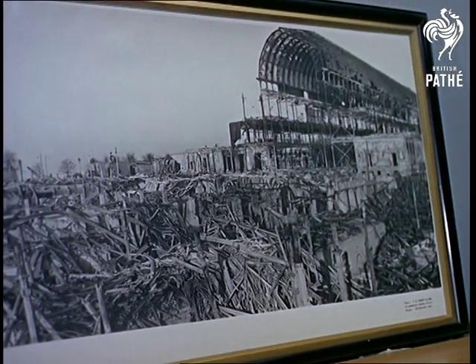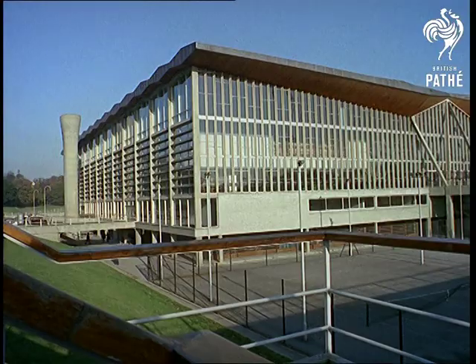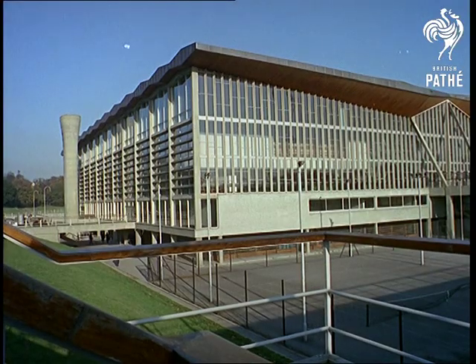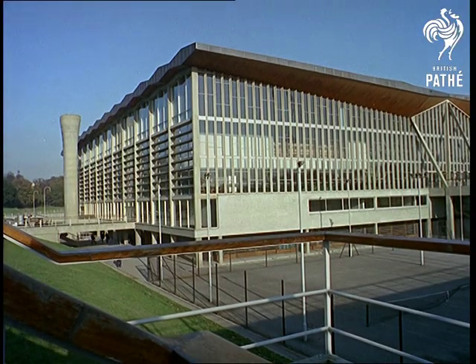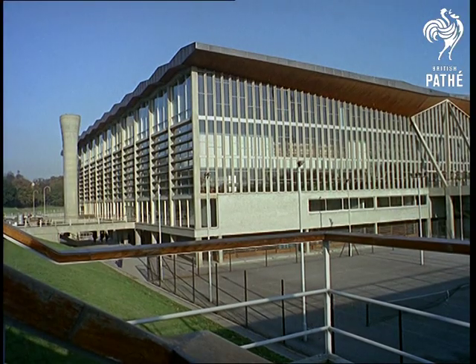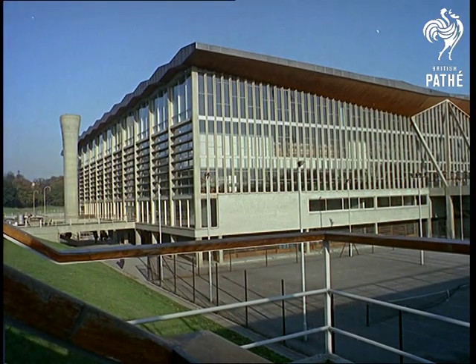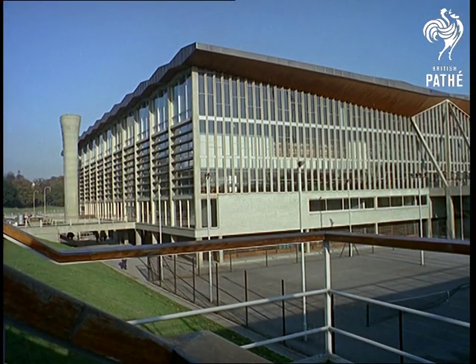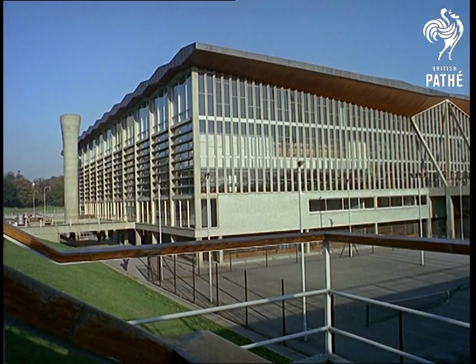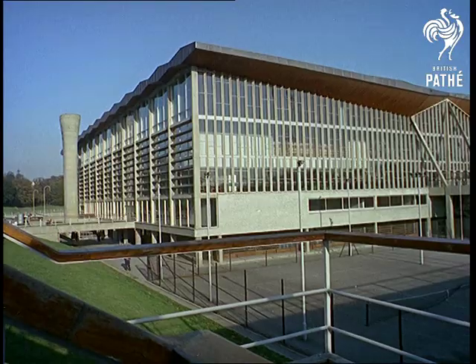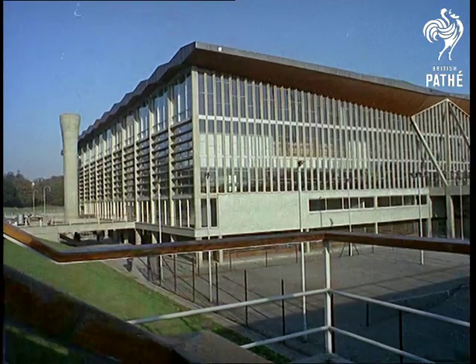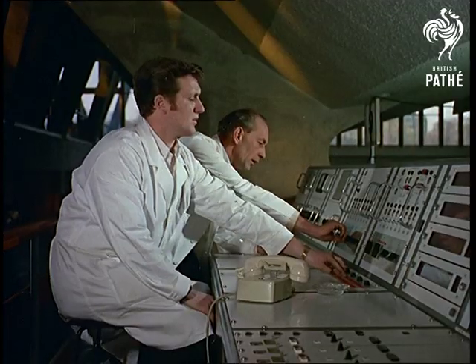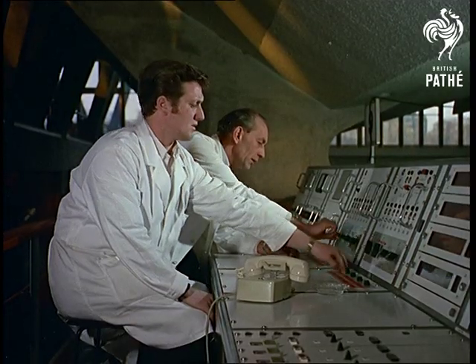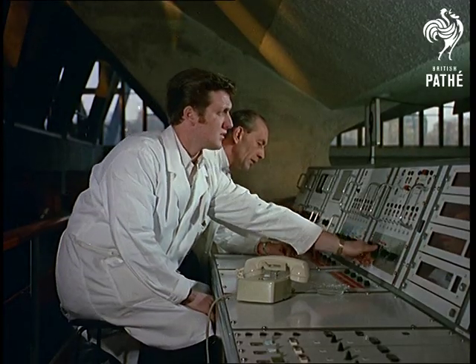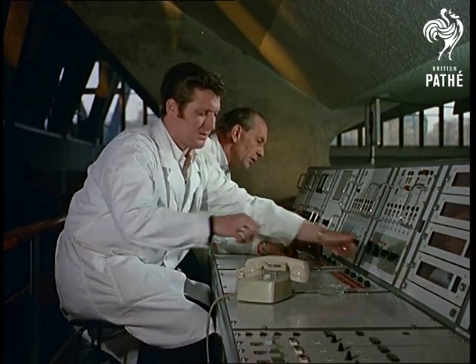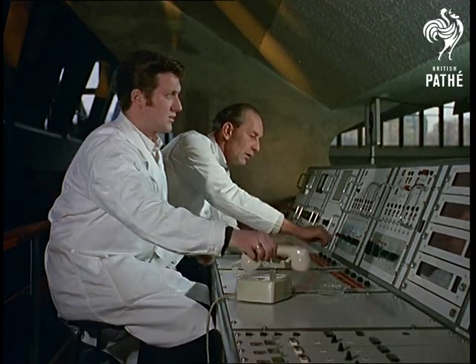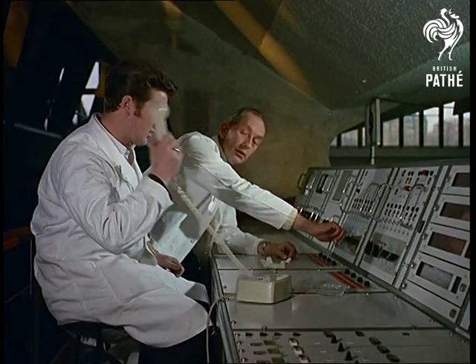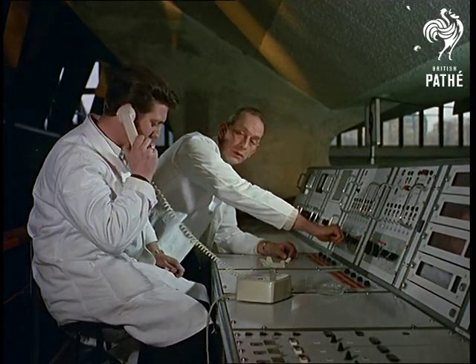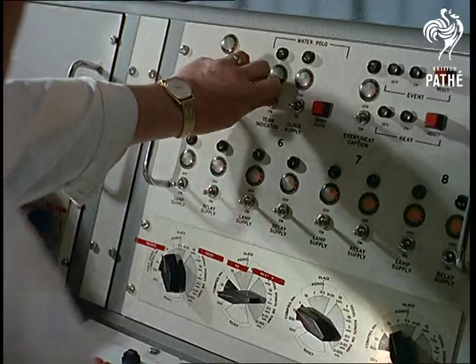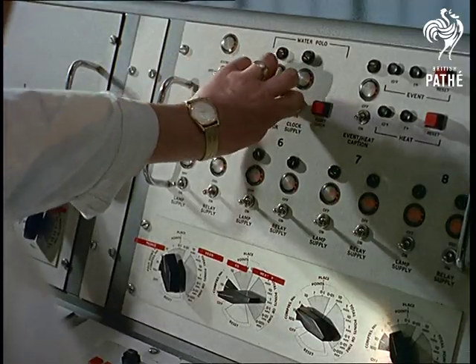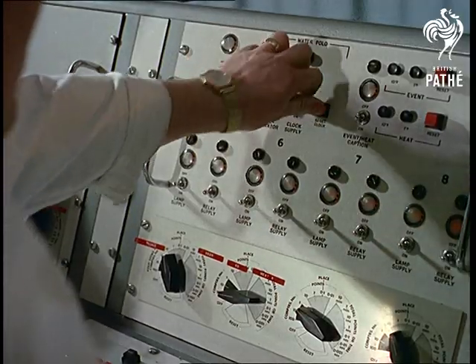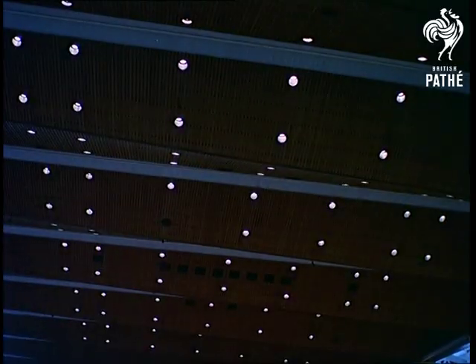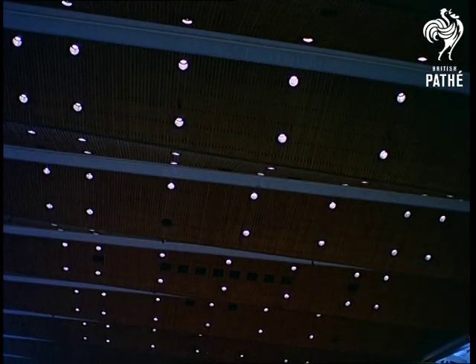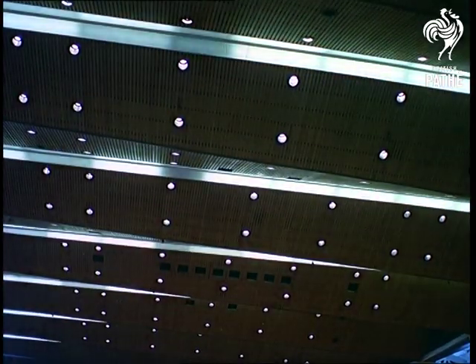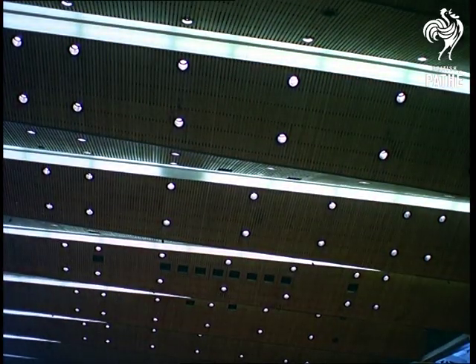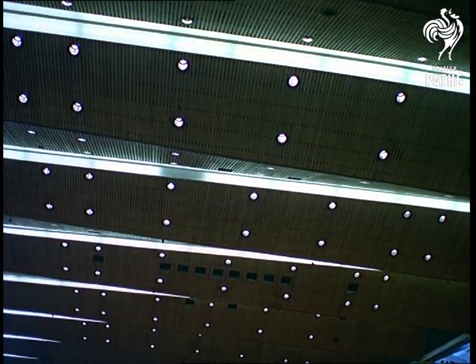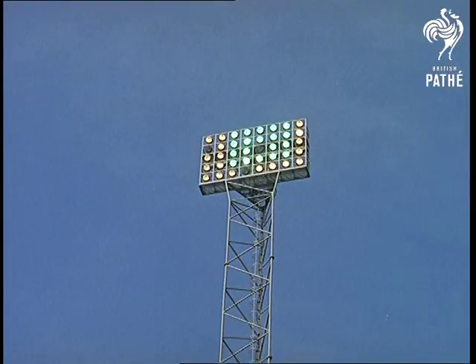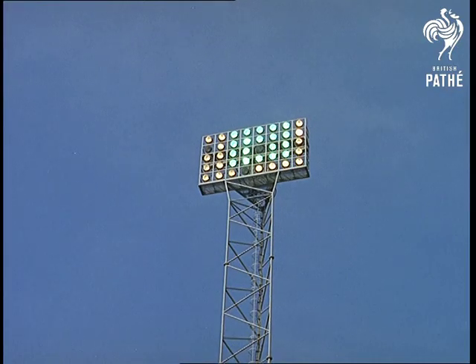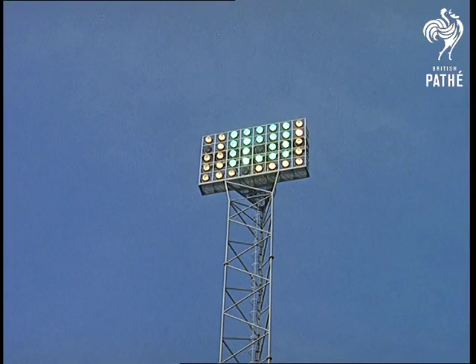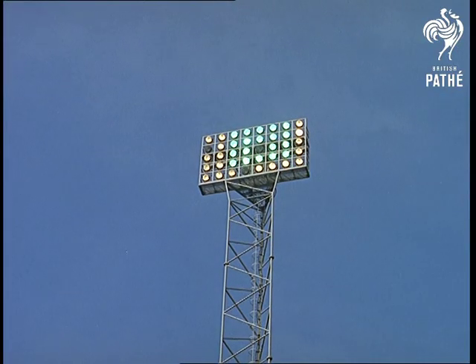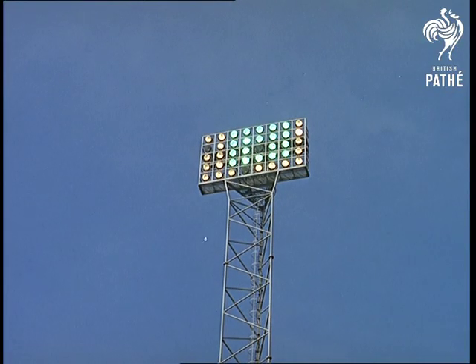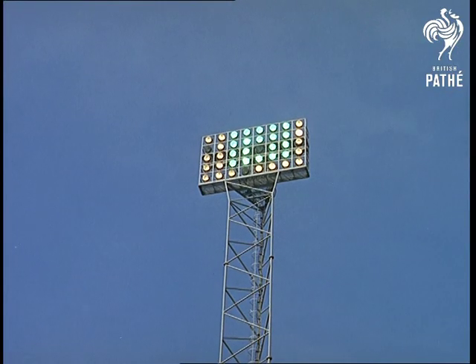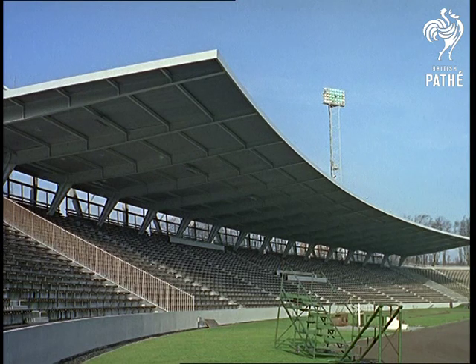From the ashes of the old, a new glass palace has risen. The Crystal Palace National Recreation Centre is a switched-on modern boon to British sportsmen. It's a centre which caters for almost every type of sporting endeavour and boasts an amphitheatre stadium.